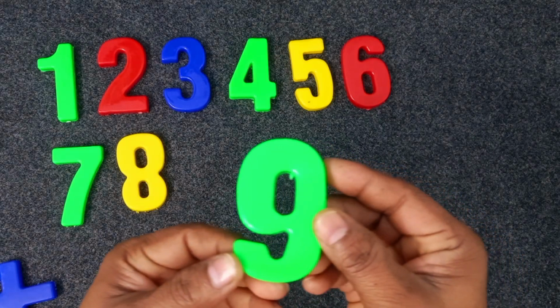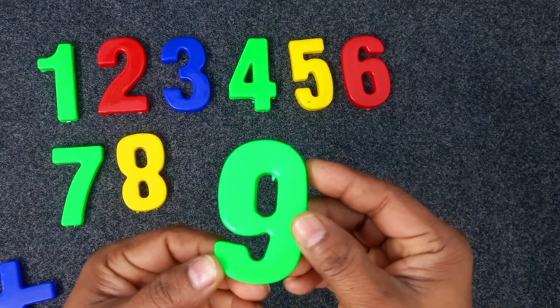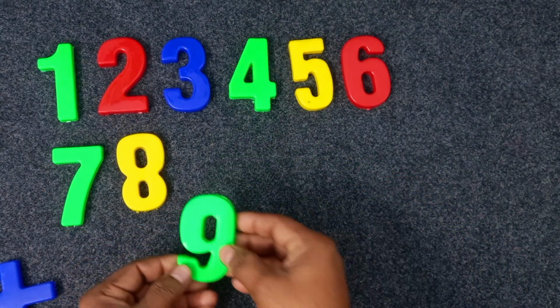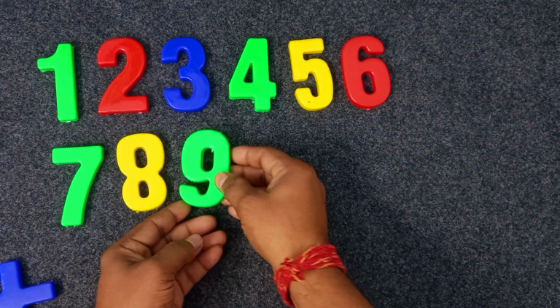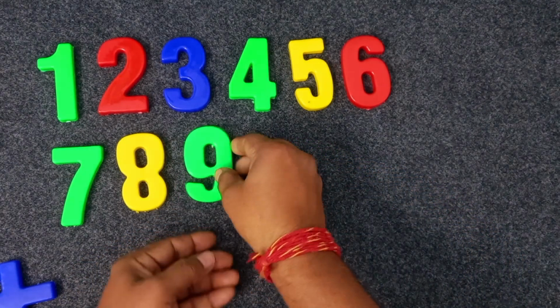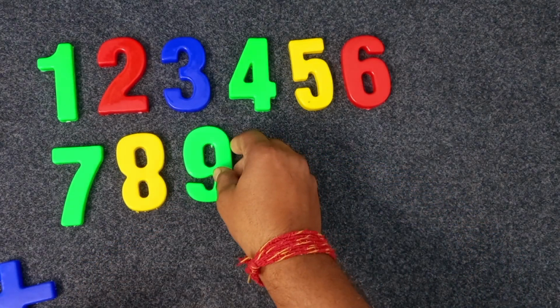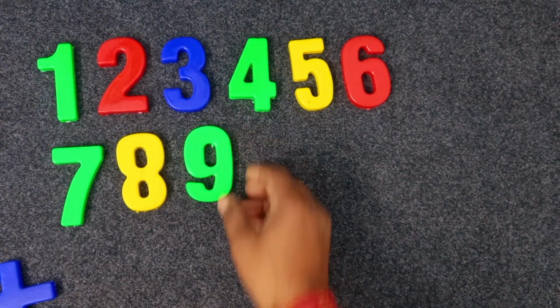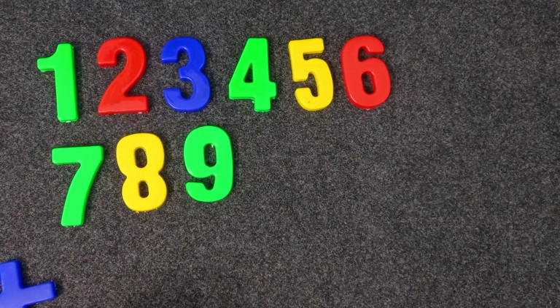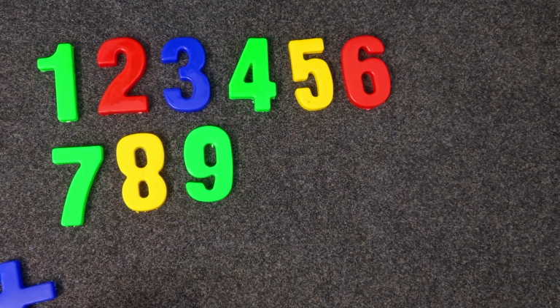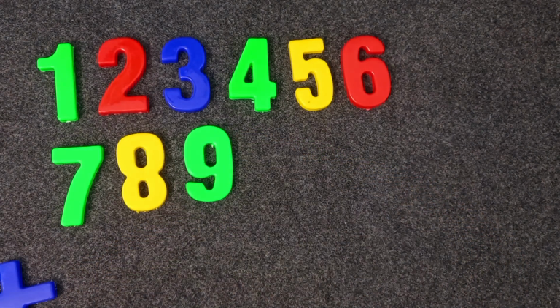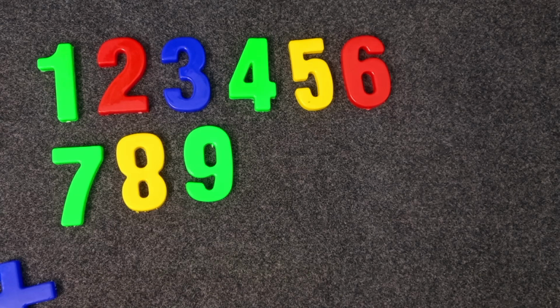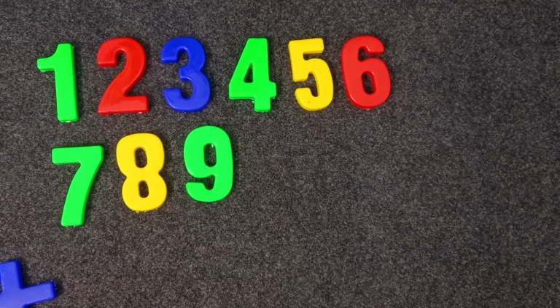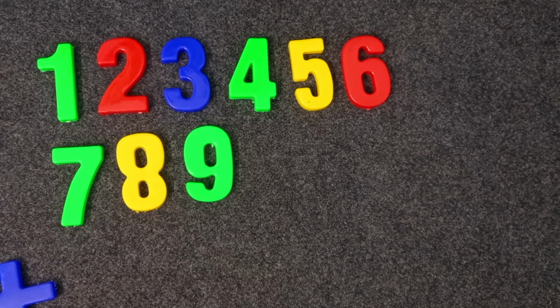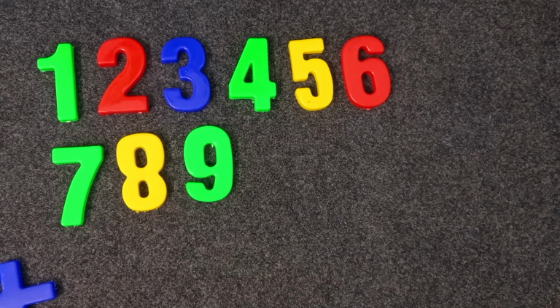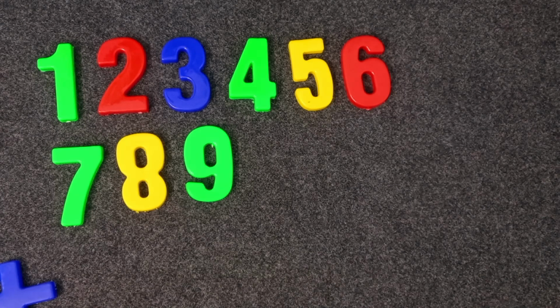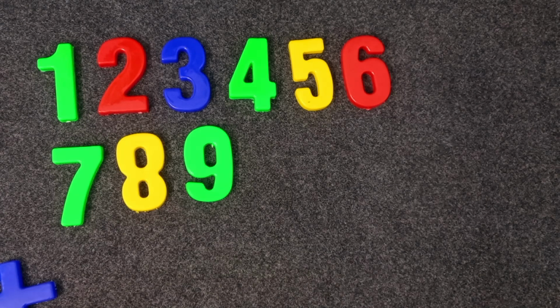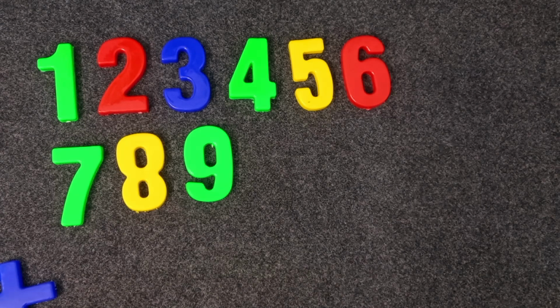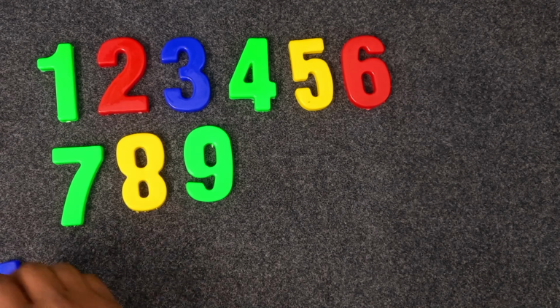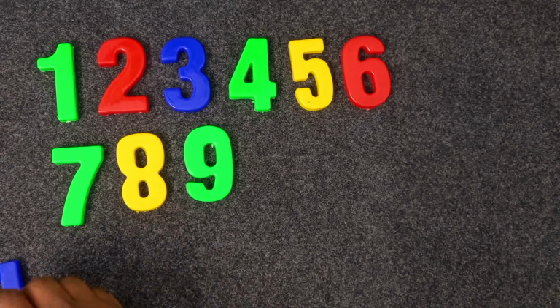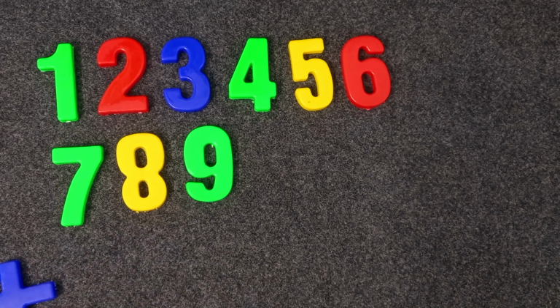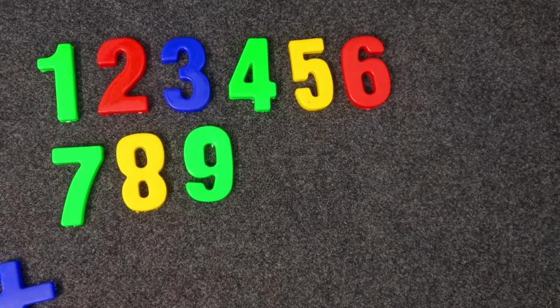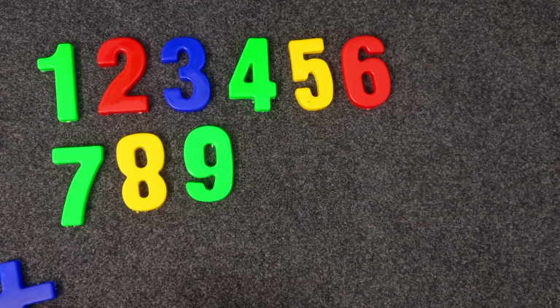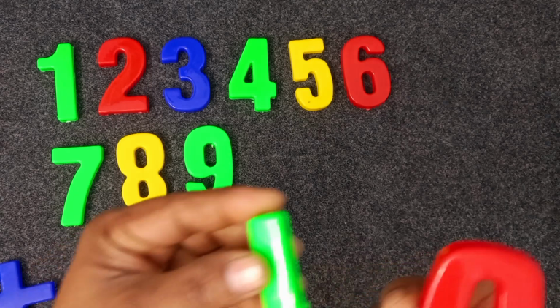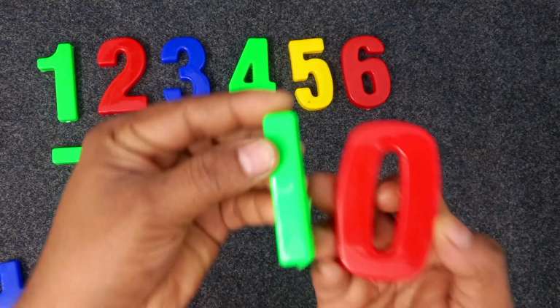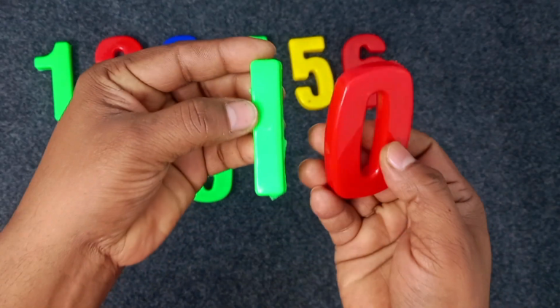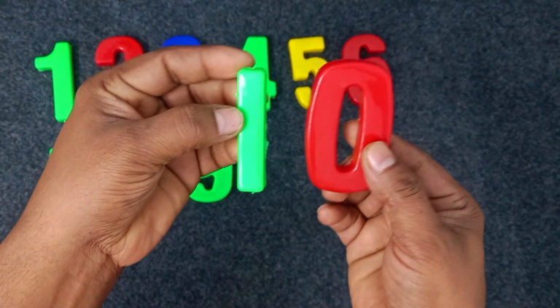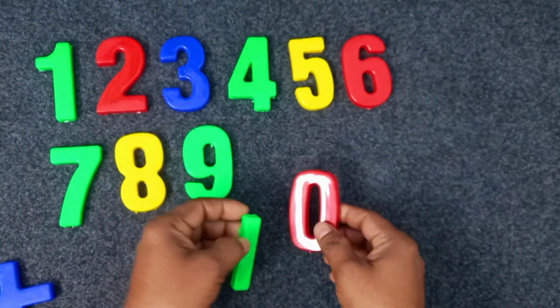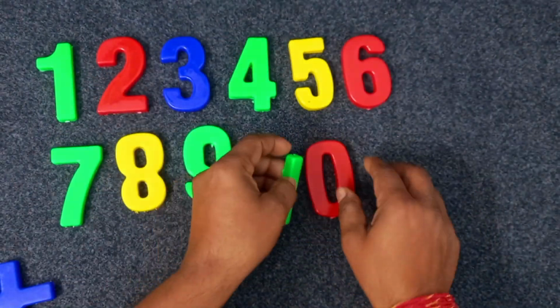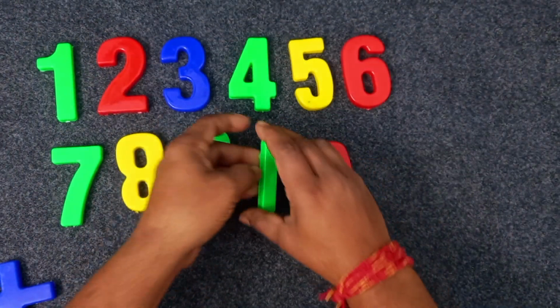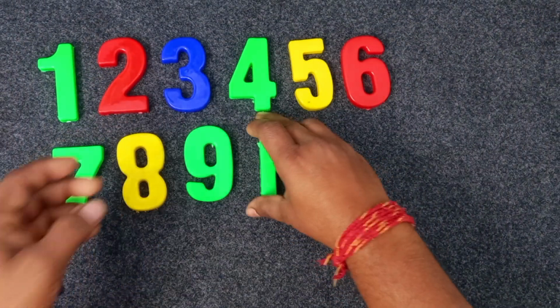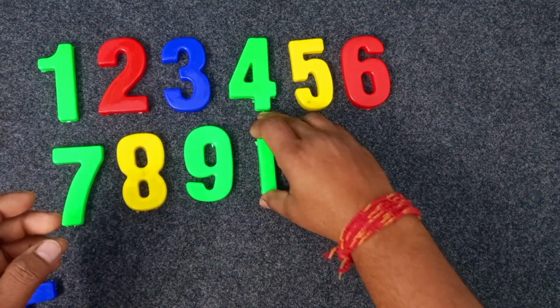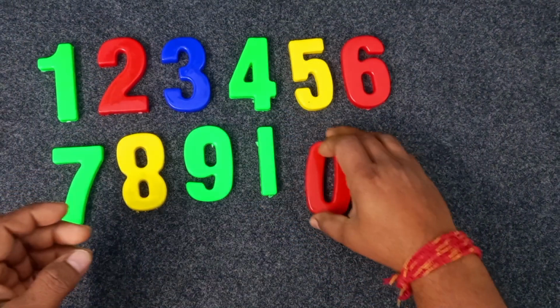Nine. Yellow. Green and red. Ten. Green and red.